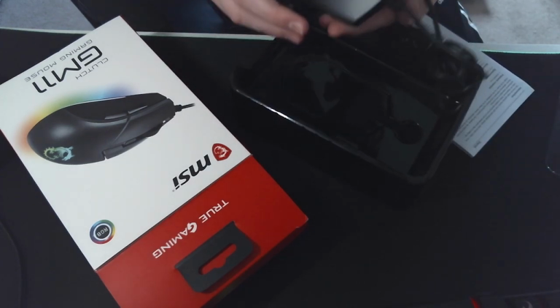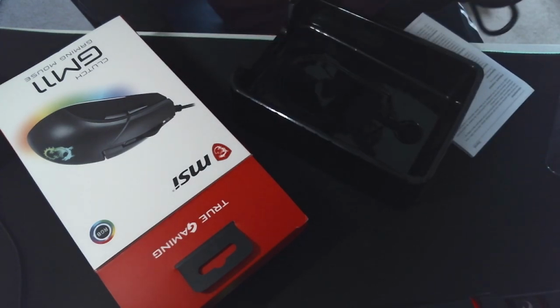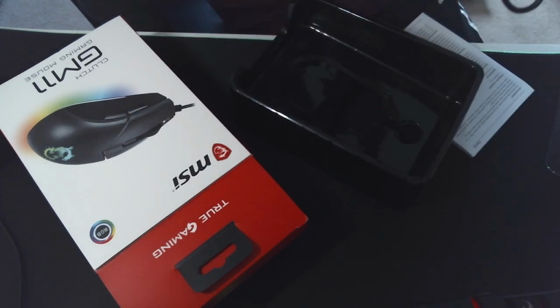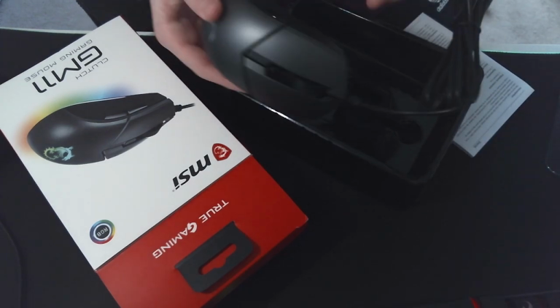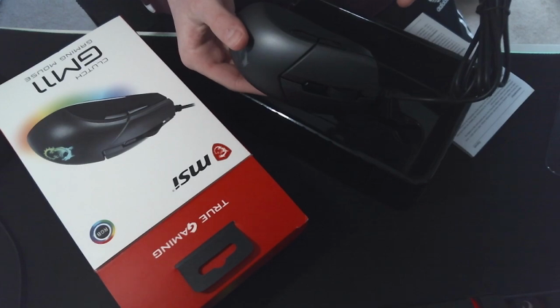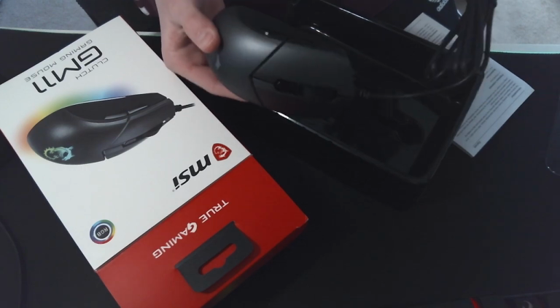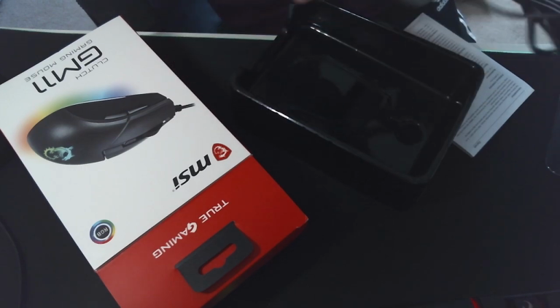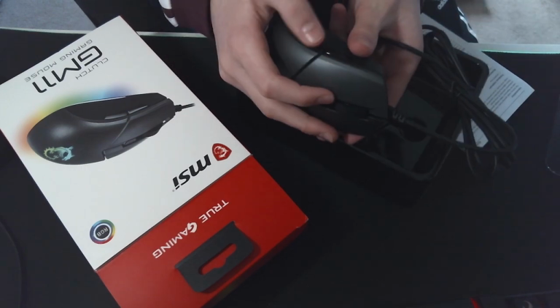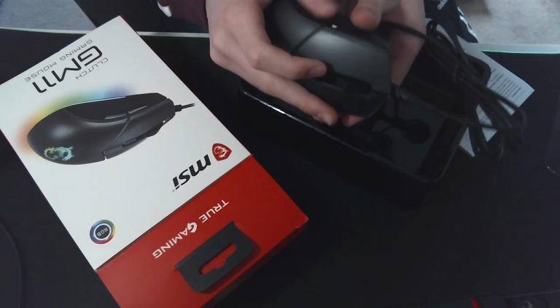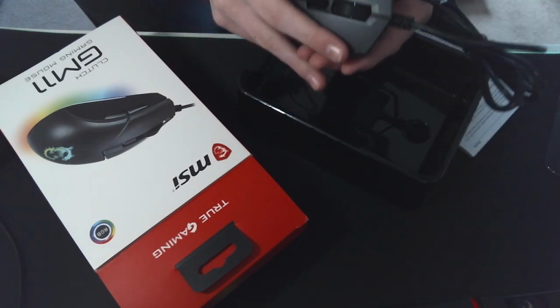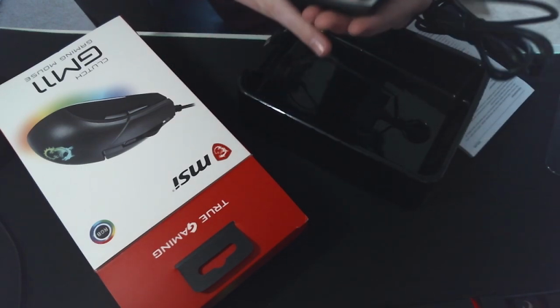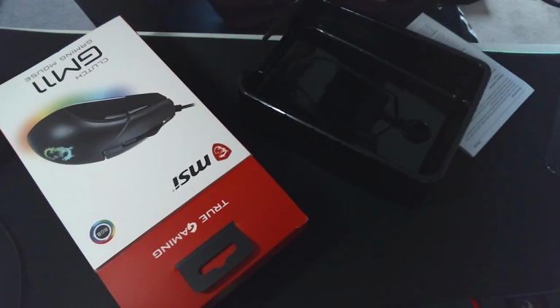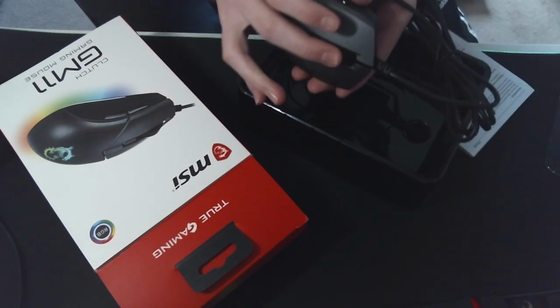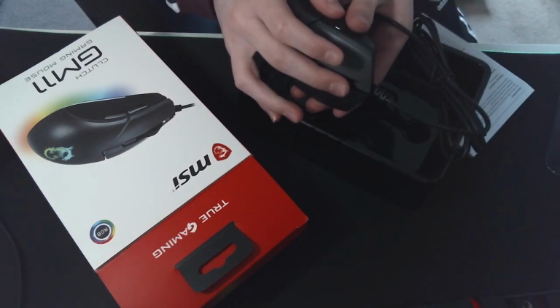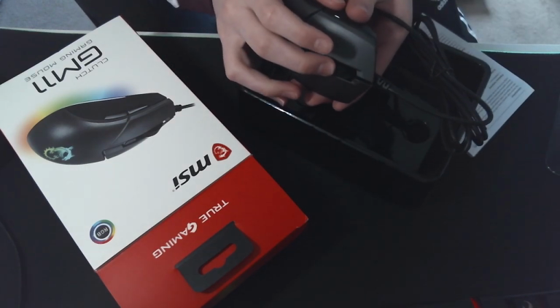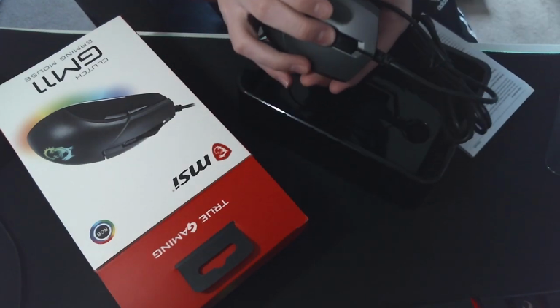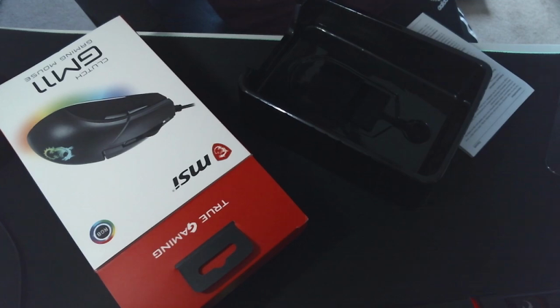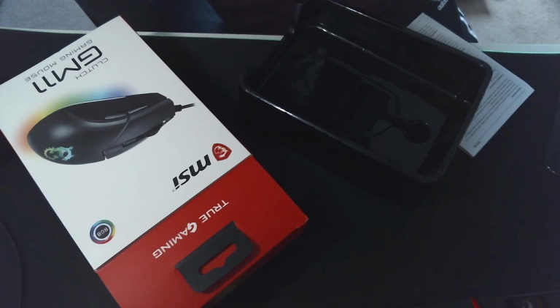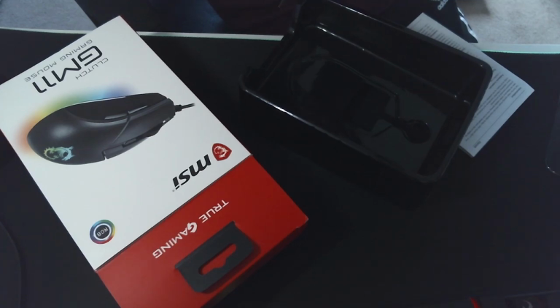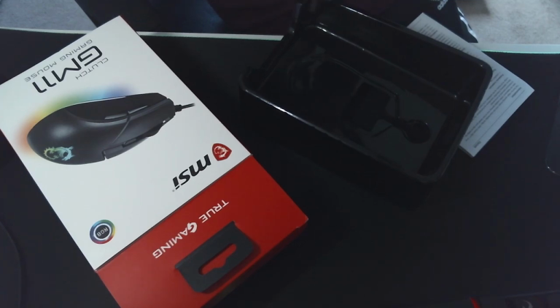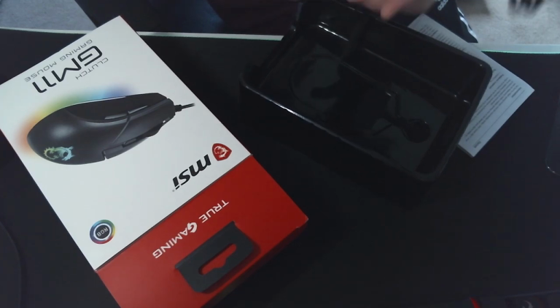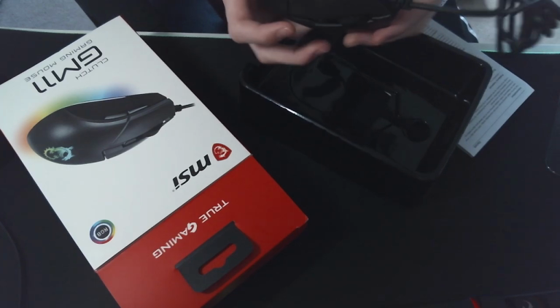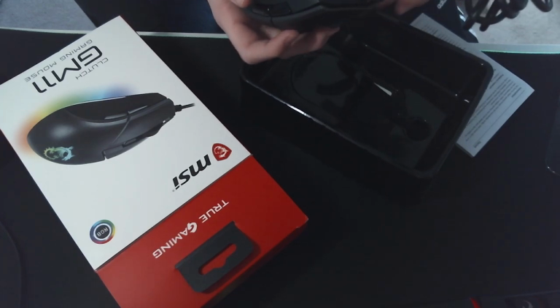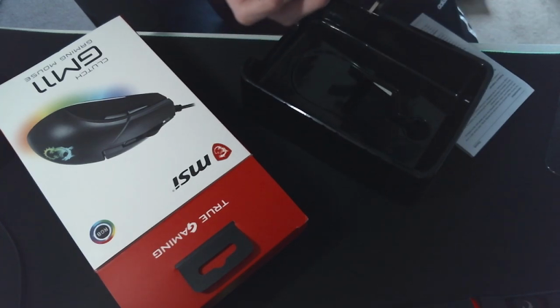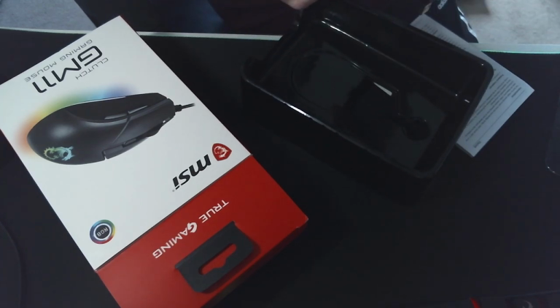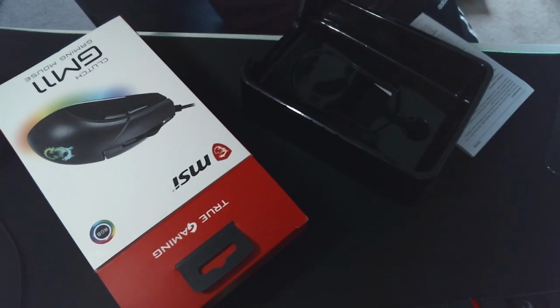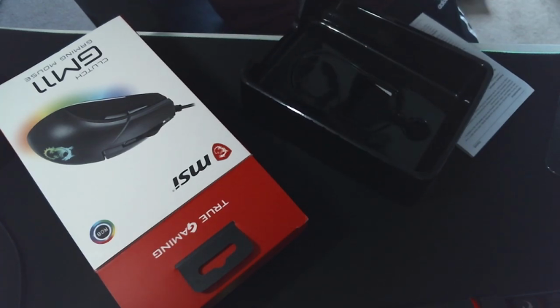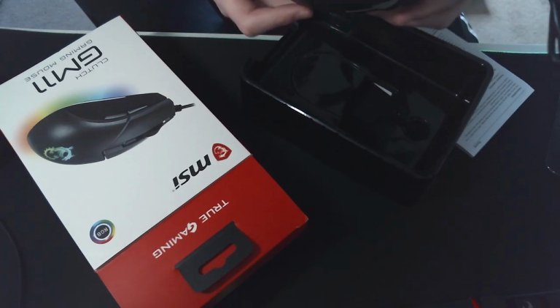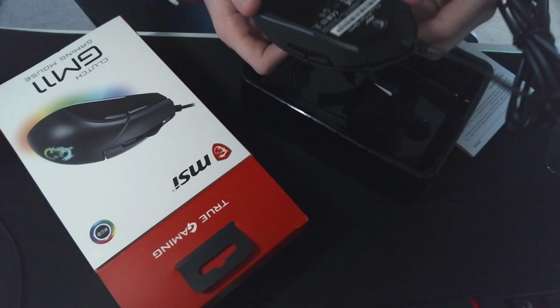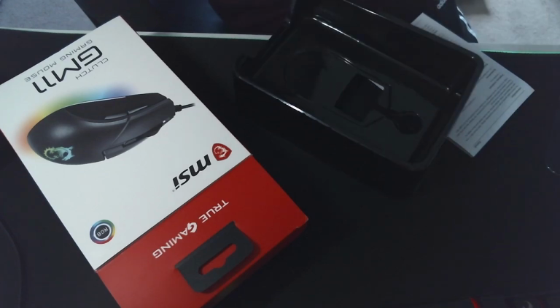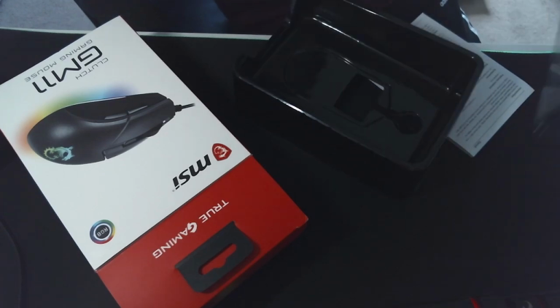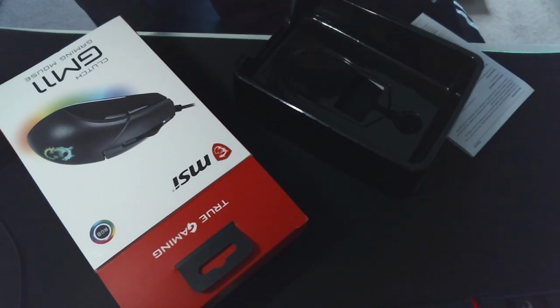It feels so nice. Here is the mouse. The side buttons feel quite nice, scroll wheel's really nice, and the DPI button feels quite nice as well. Yeah, this mouse is really, really cool.